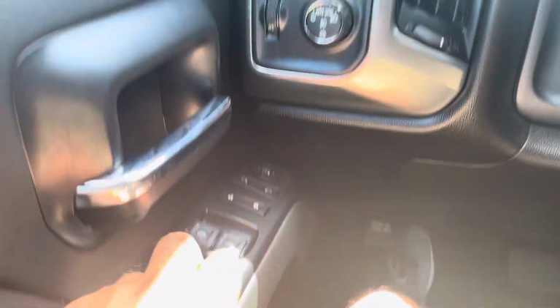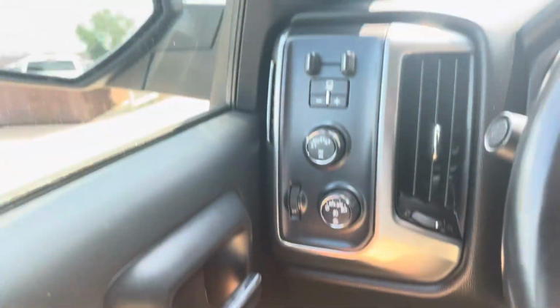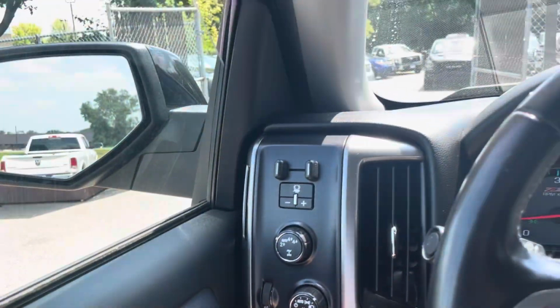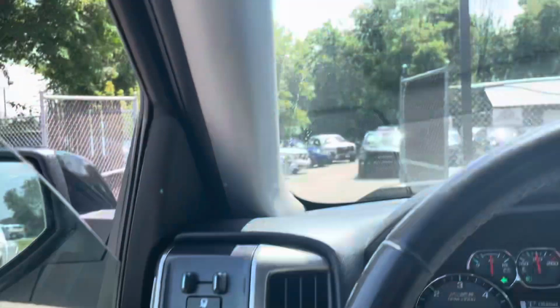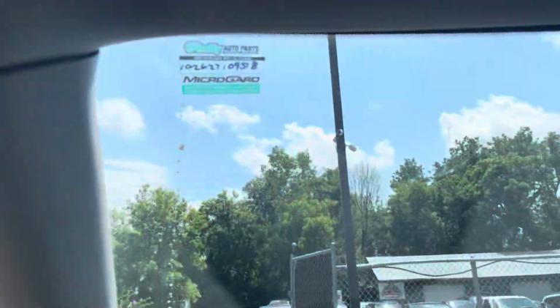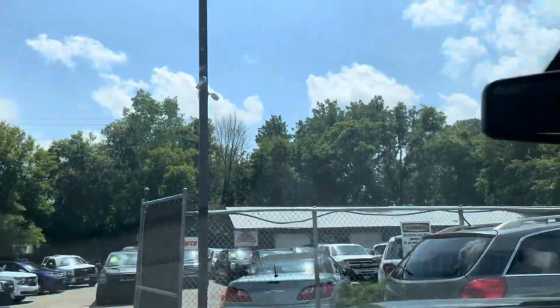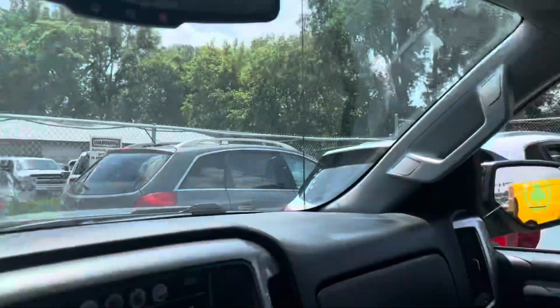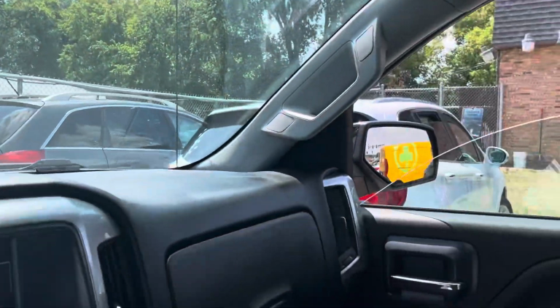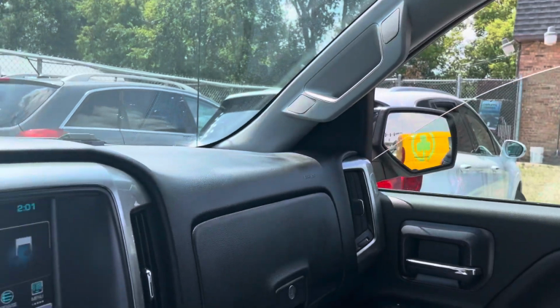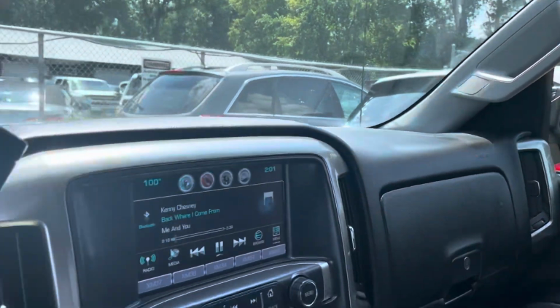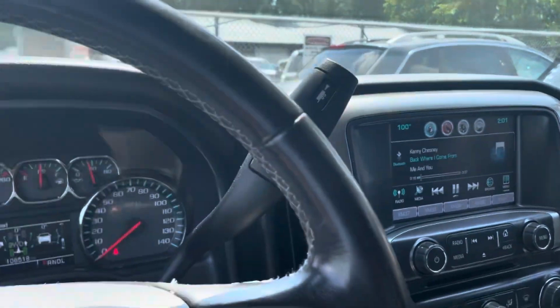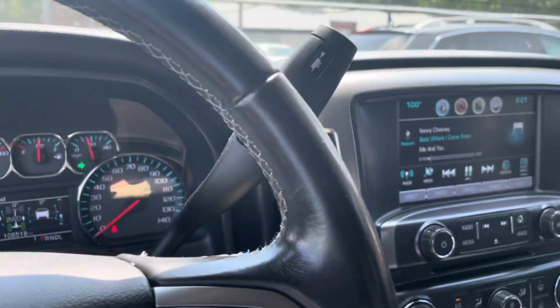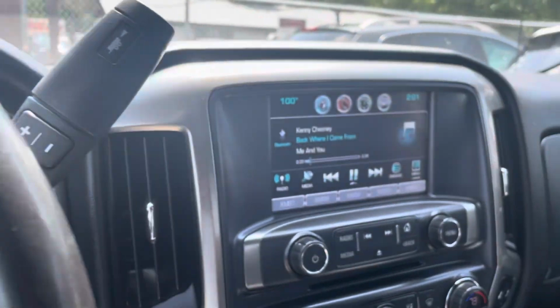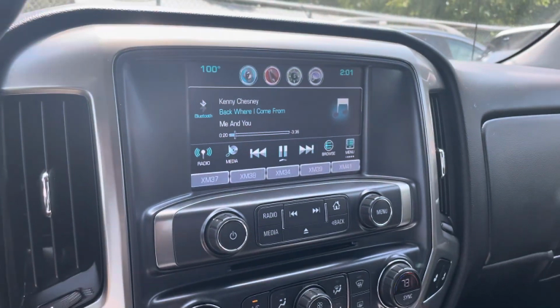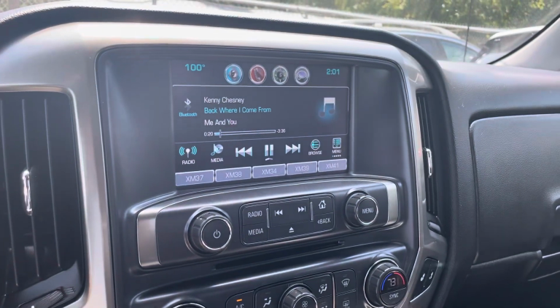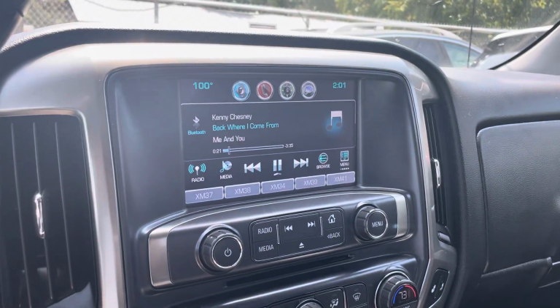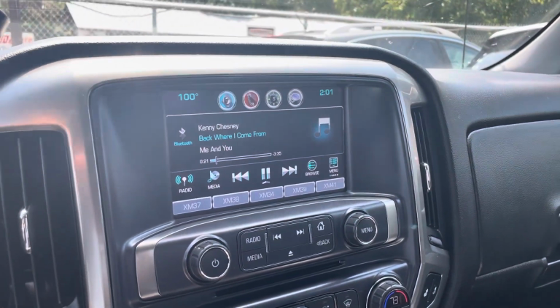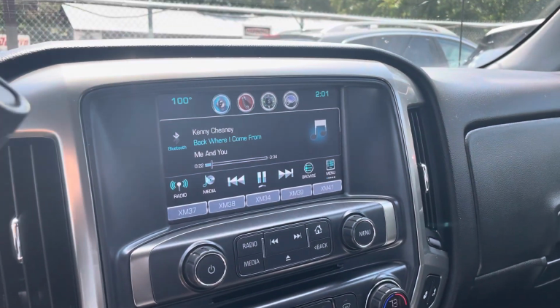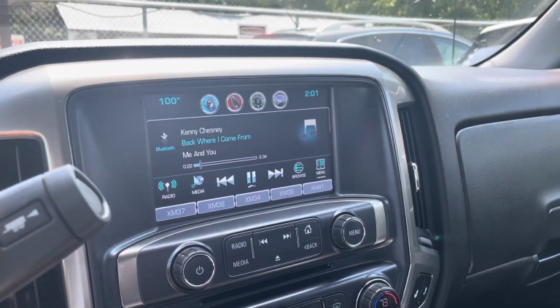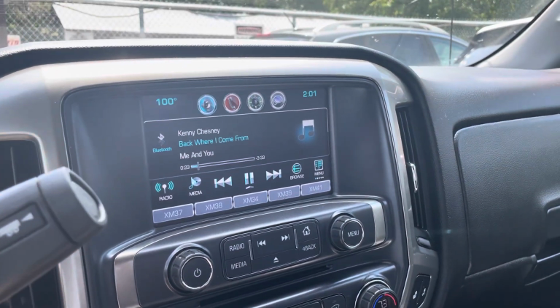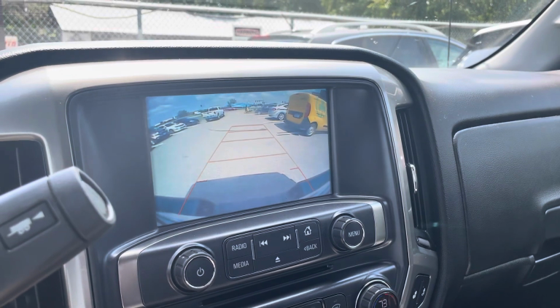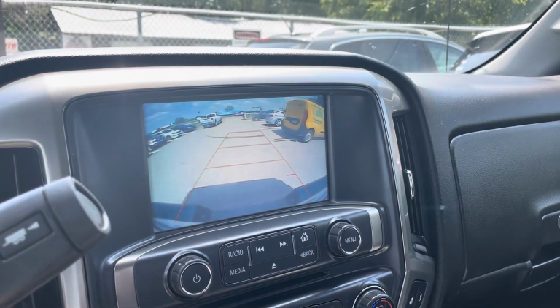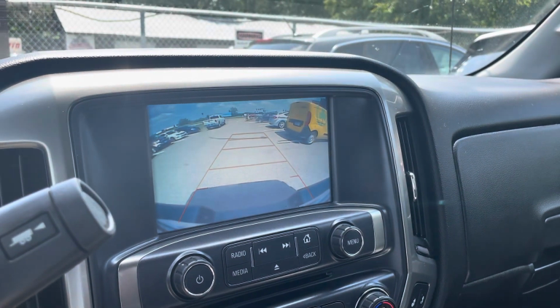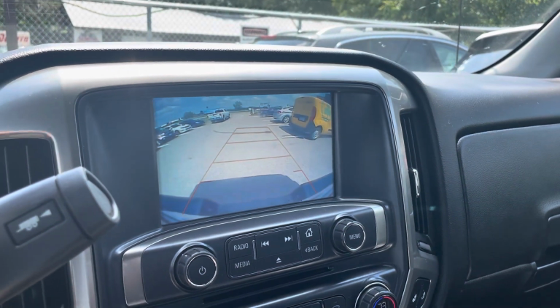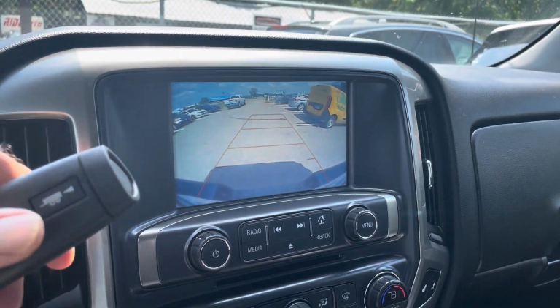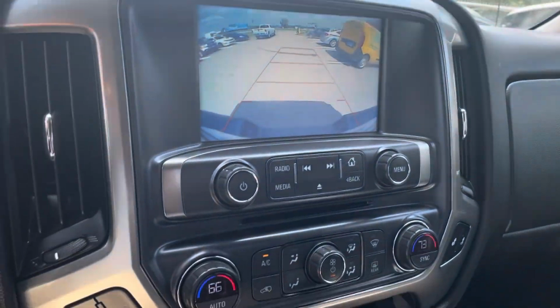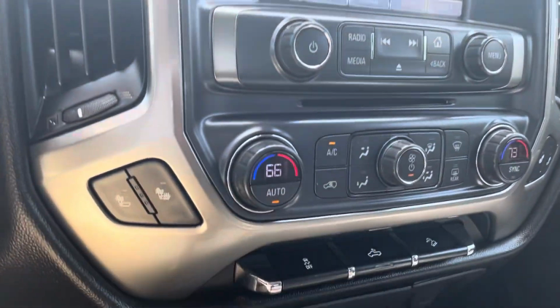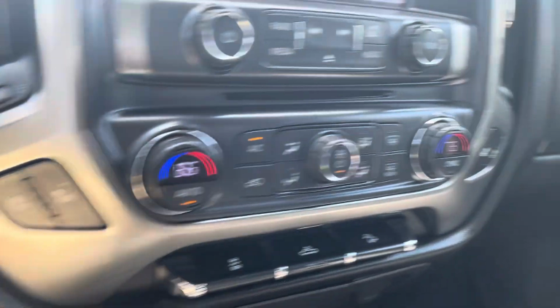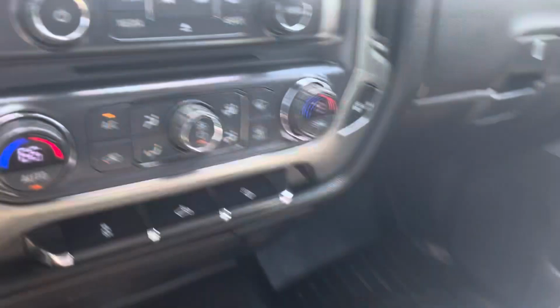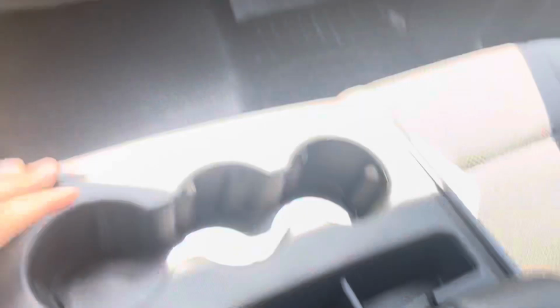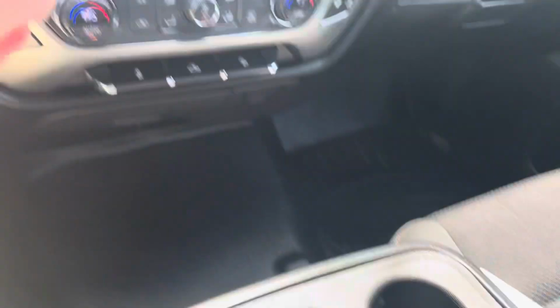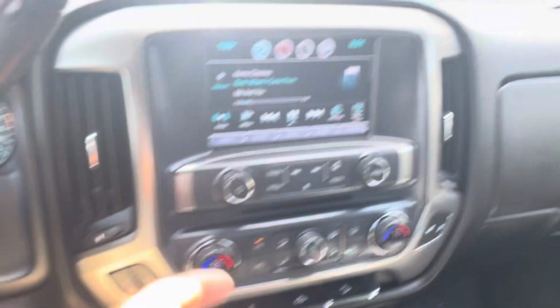All the windows work — they're one-touch down. Recent oil change done. You've got a backup camera — there's your large backup camera display. You have heated seats and this console that lifts up.